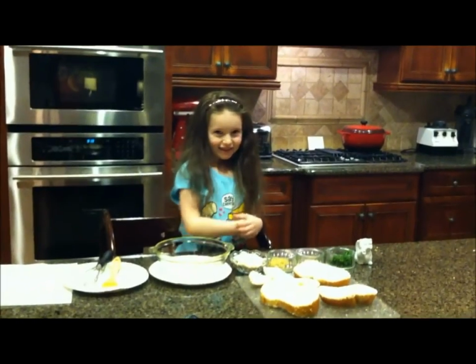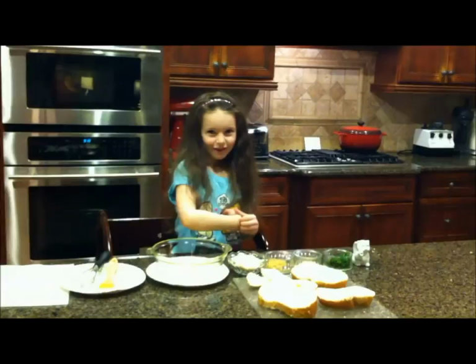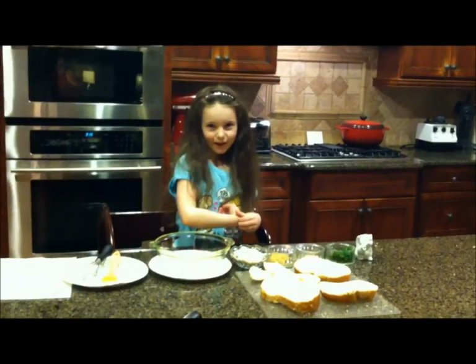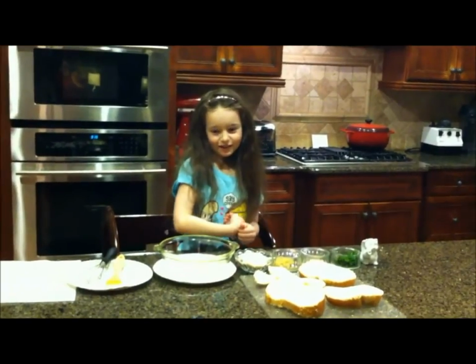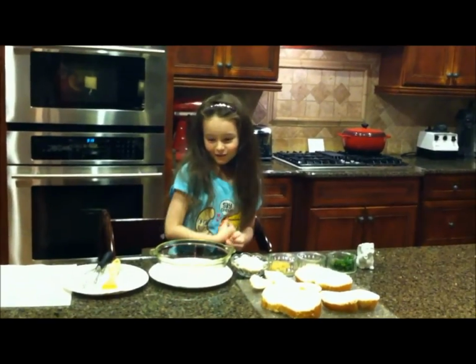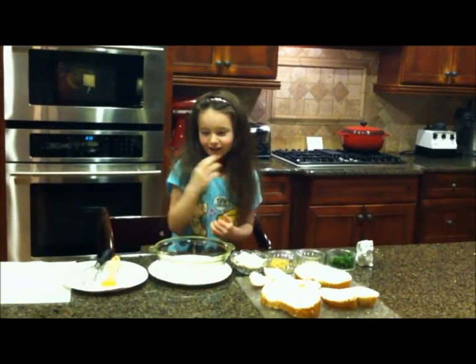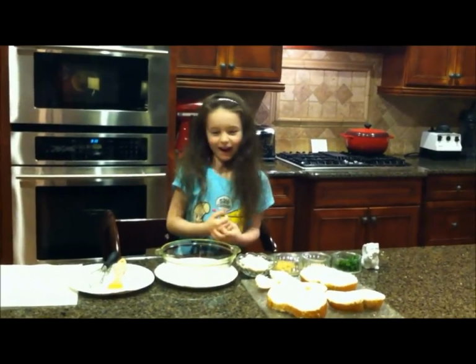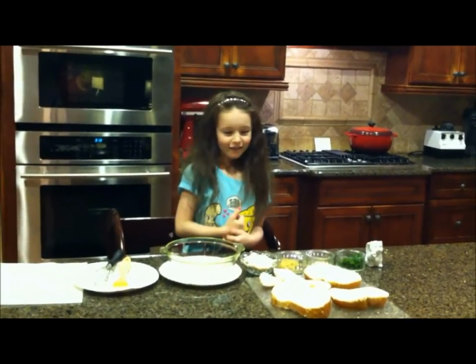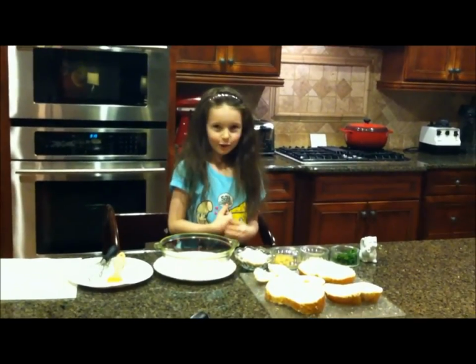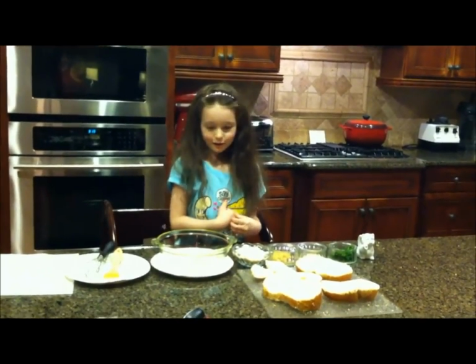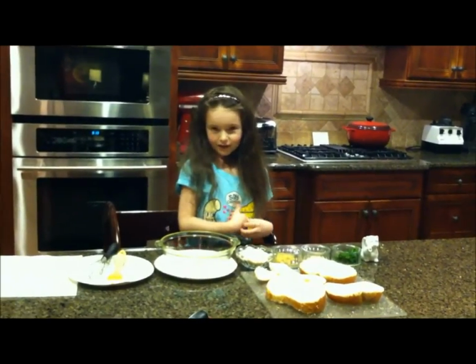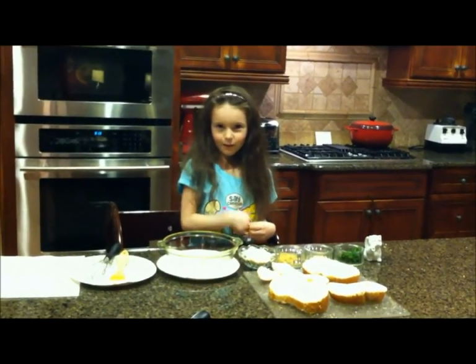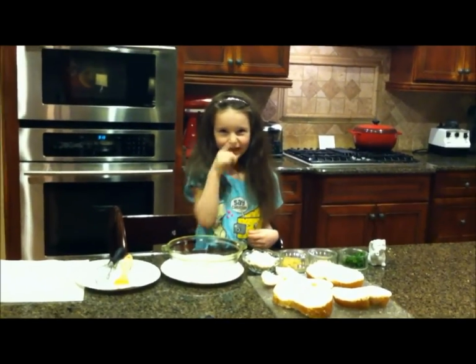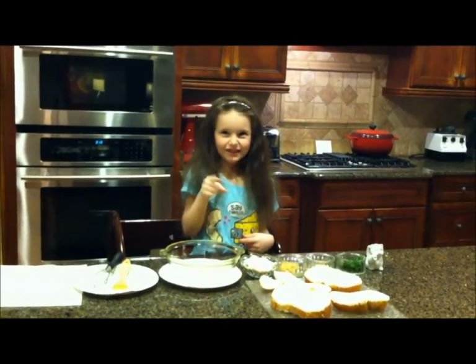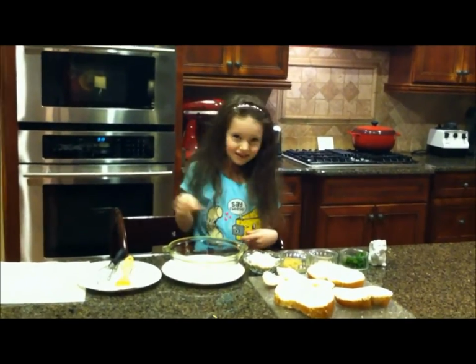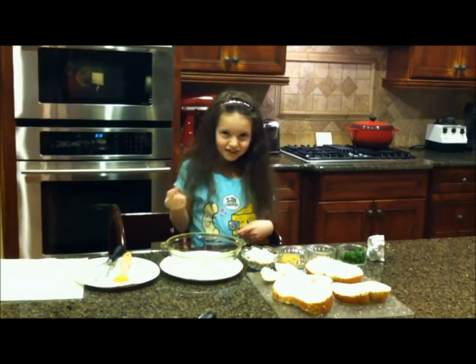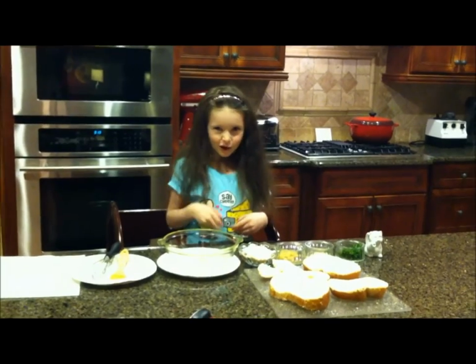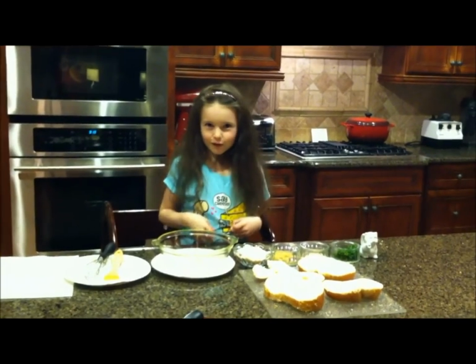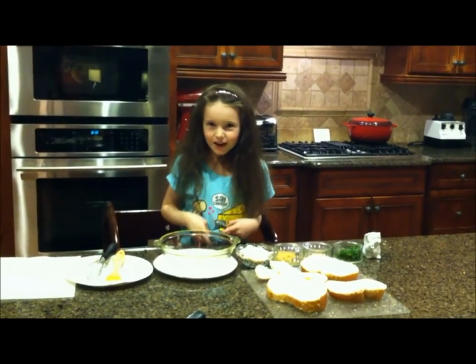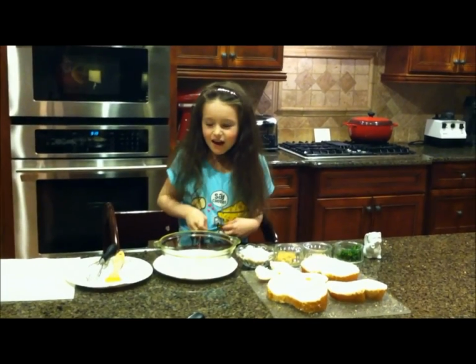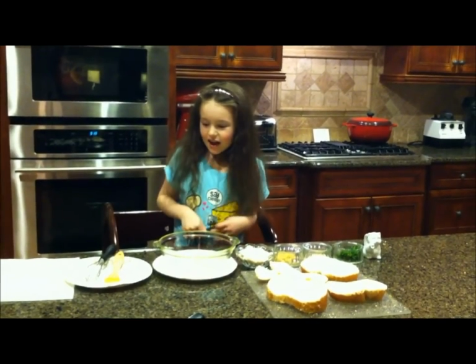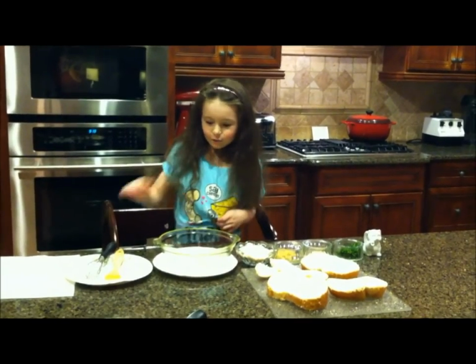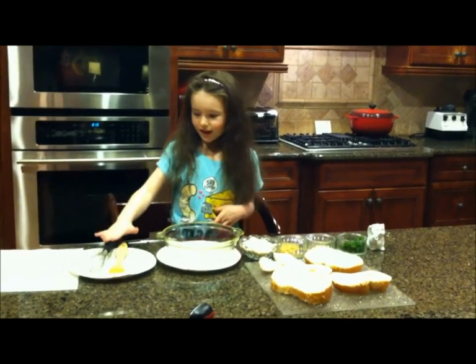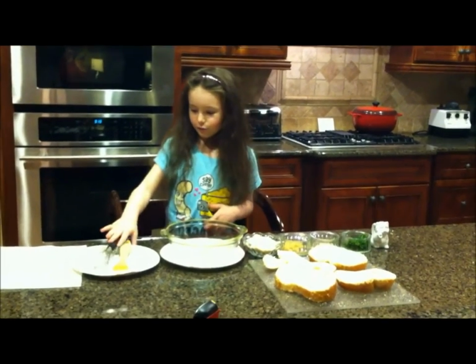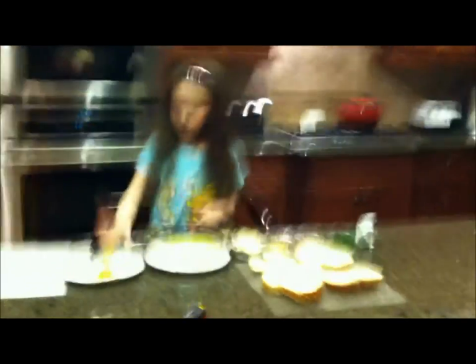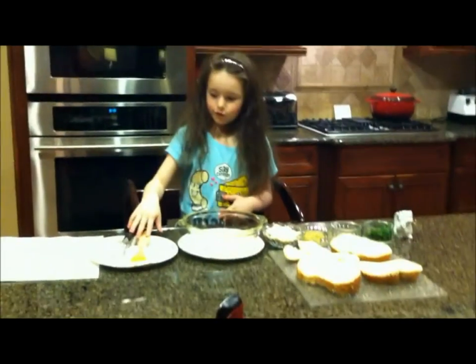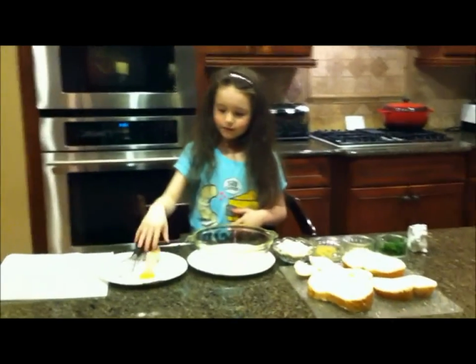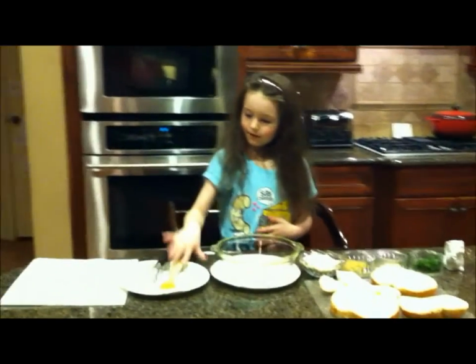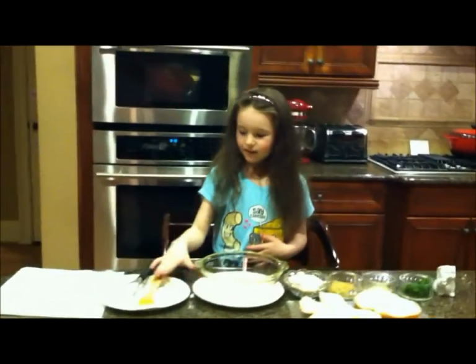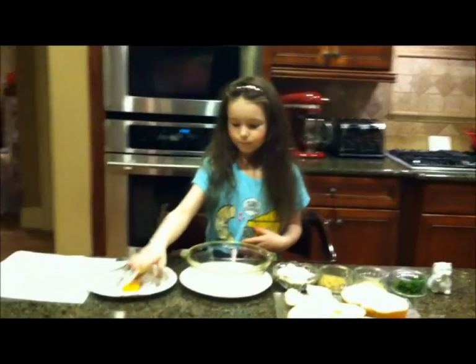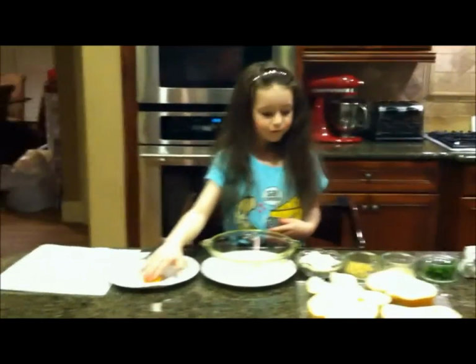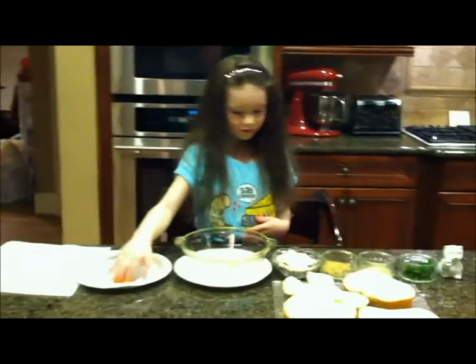Welcome back to cooking with Arnie. I will show you how to make garlic bread, and you'll need to mix just all these ingredients.